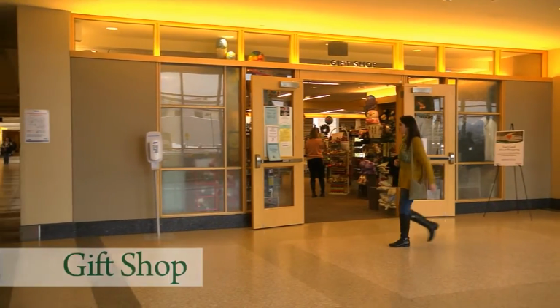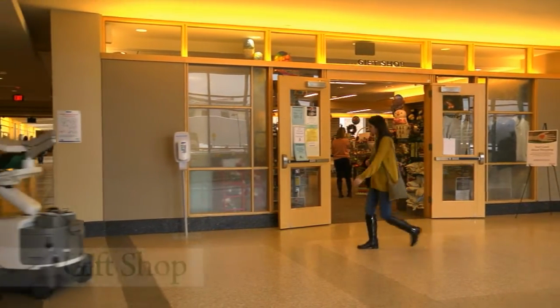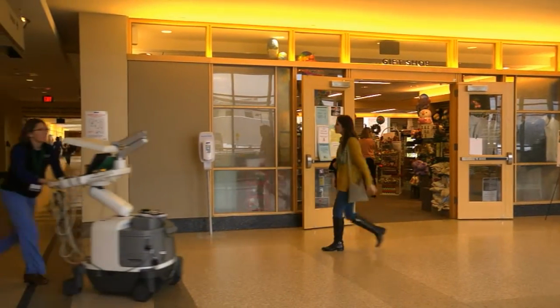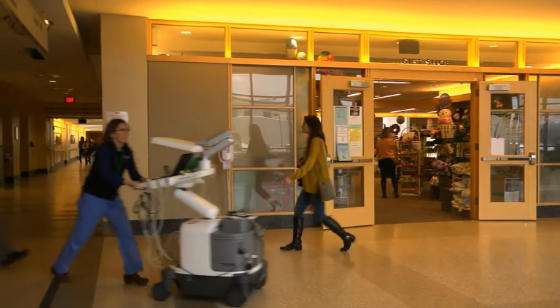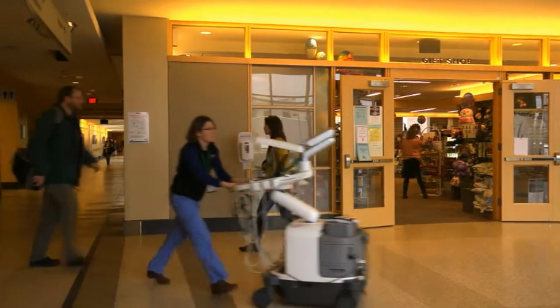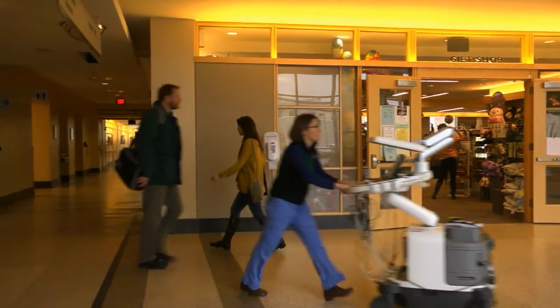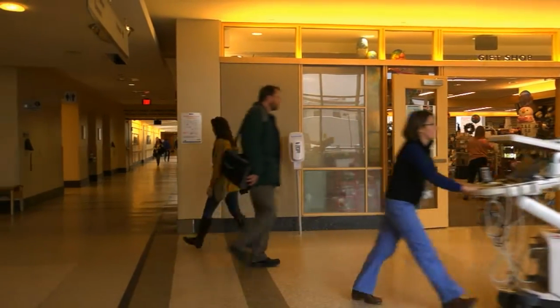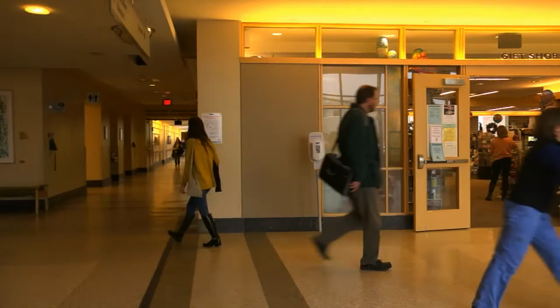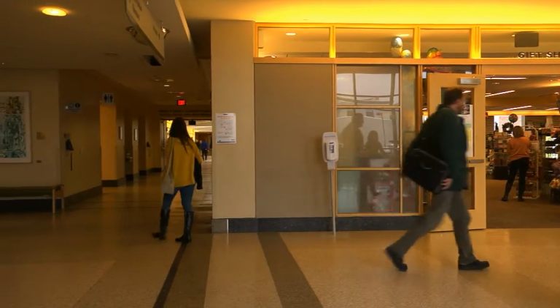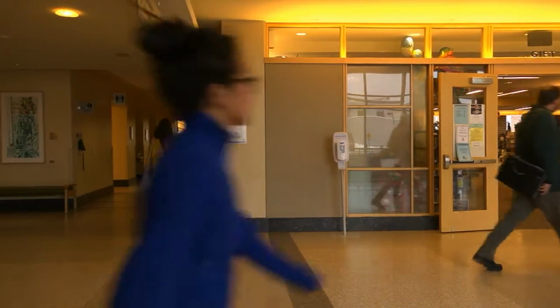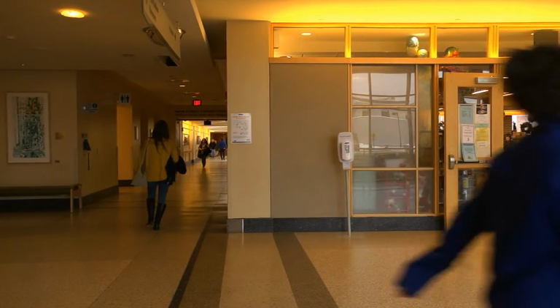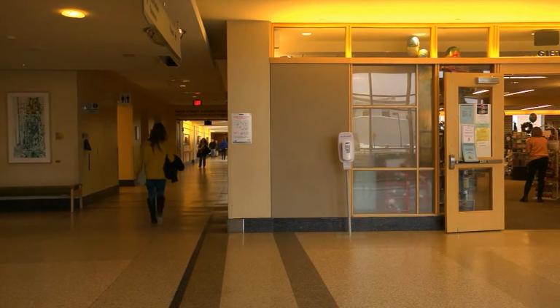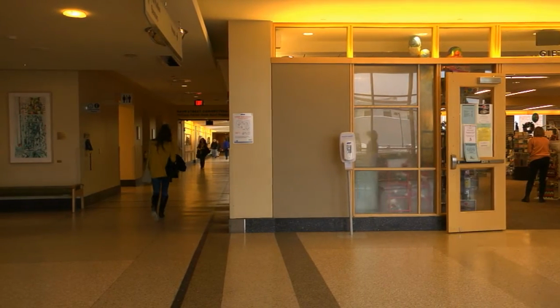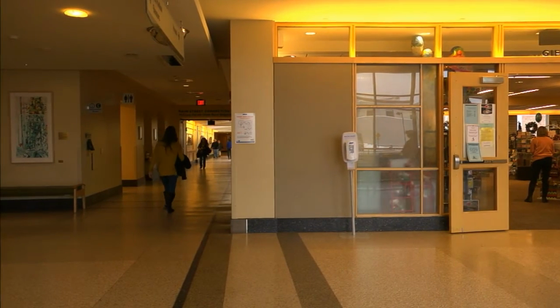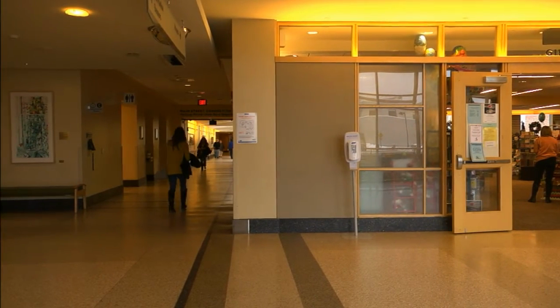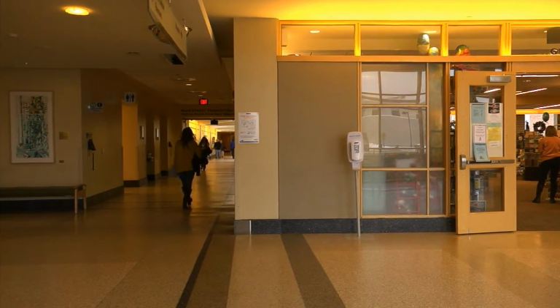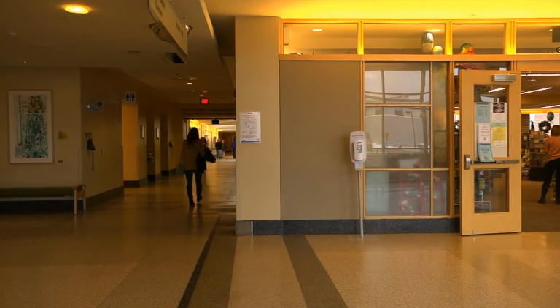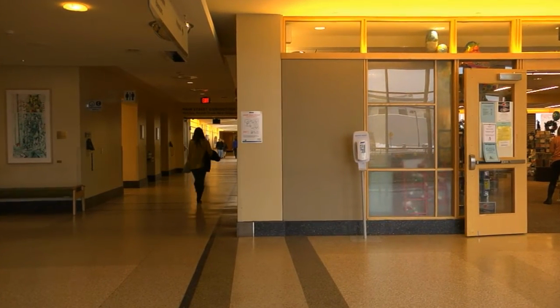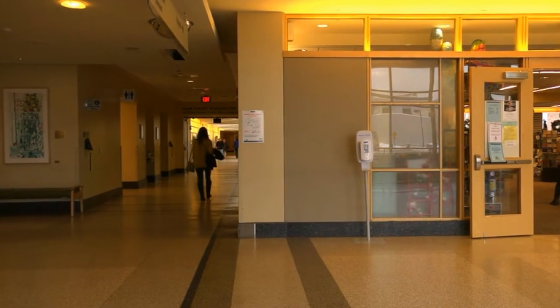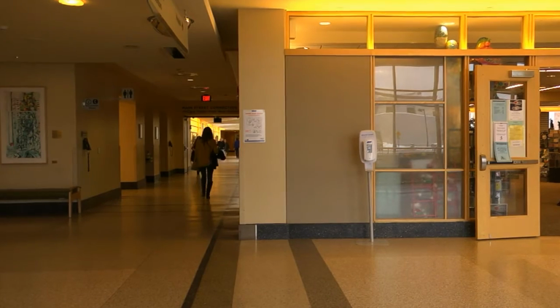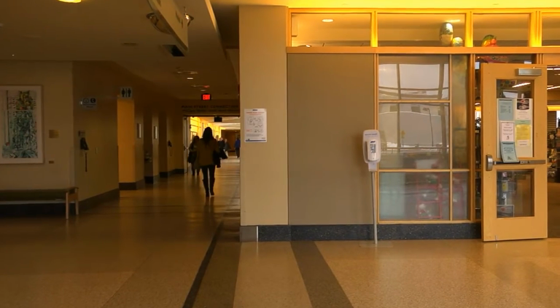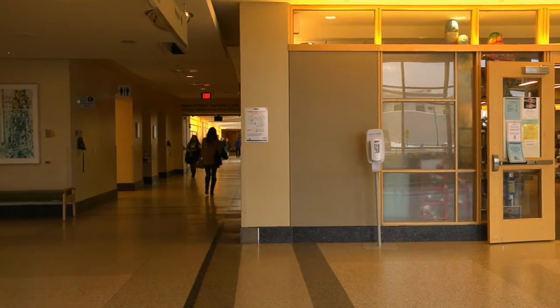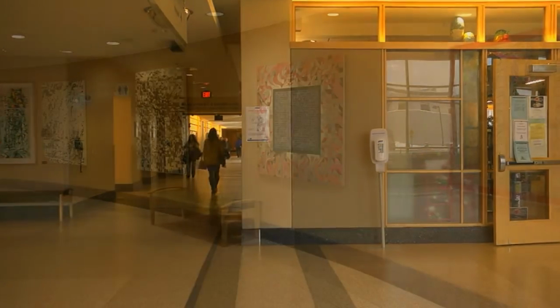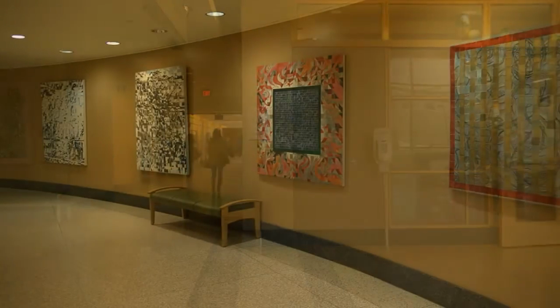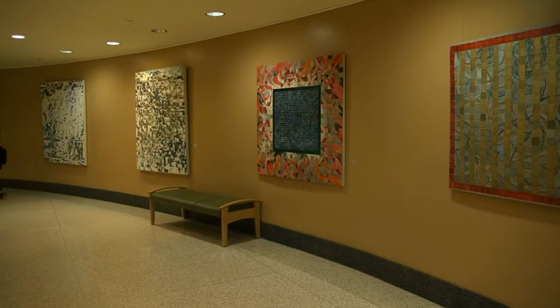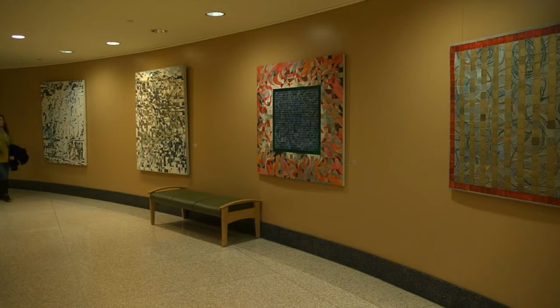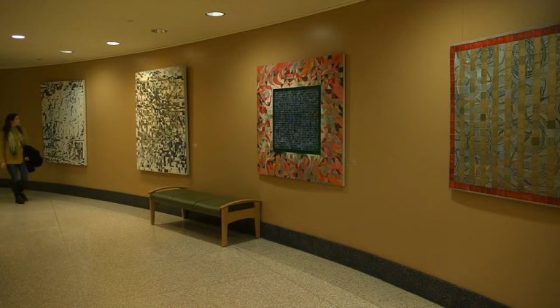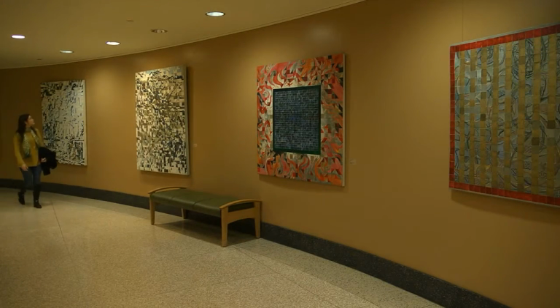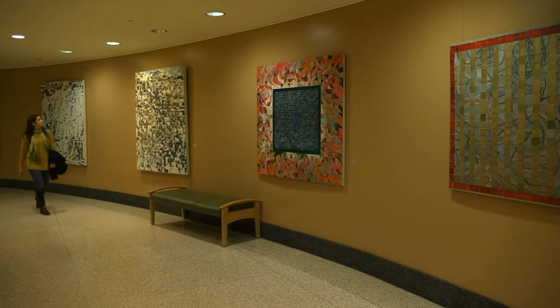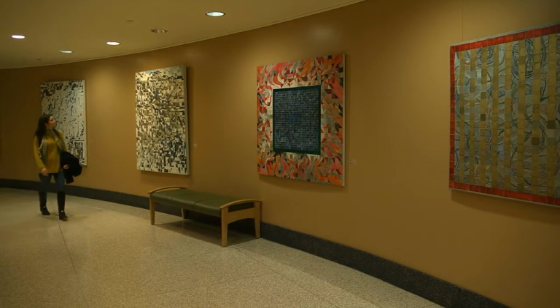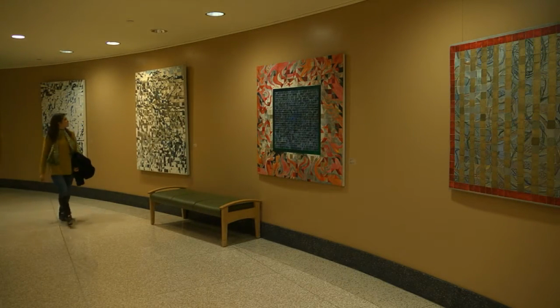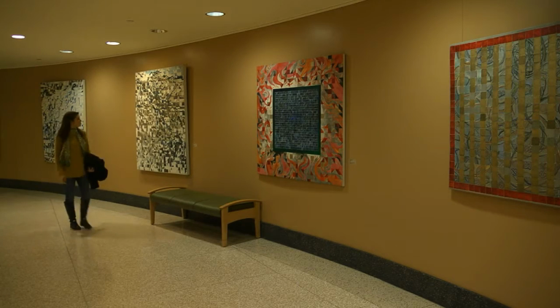A hallway just beyond the gift shop connects the outpatient facilities and doctor's offices with the McClure building and all of our inpatient units and other services. The inpatient units are where most patients have overnight stays.